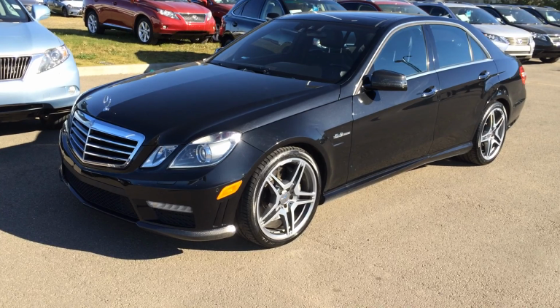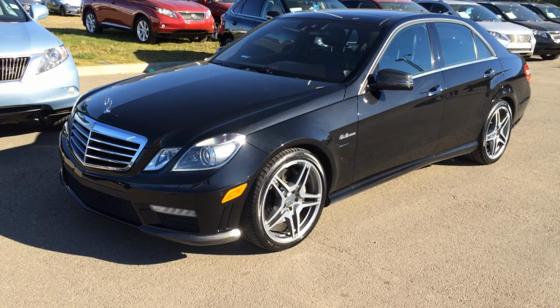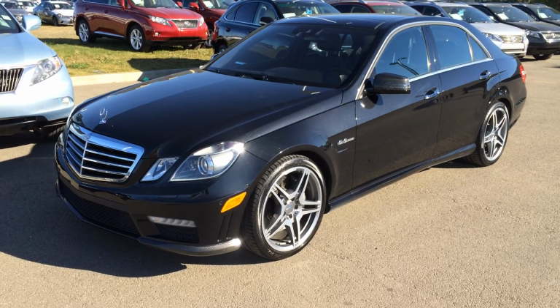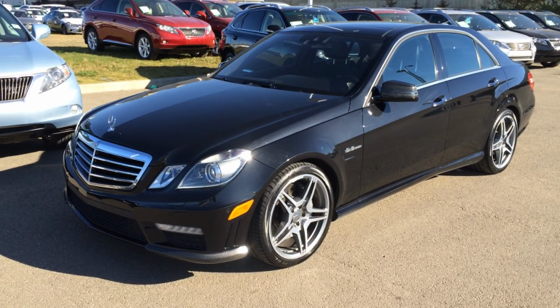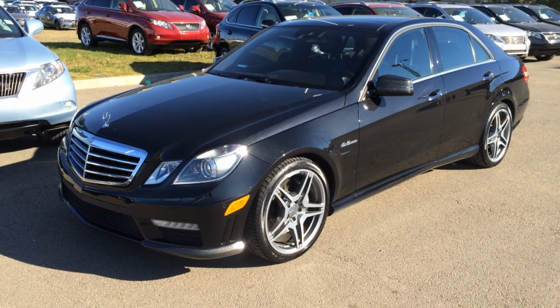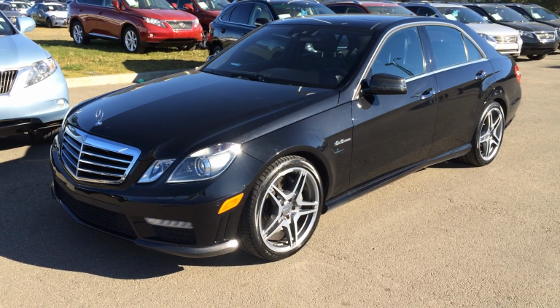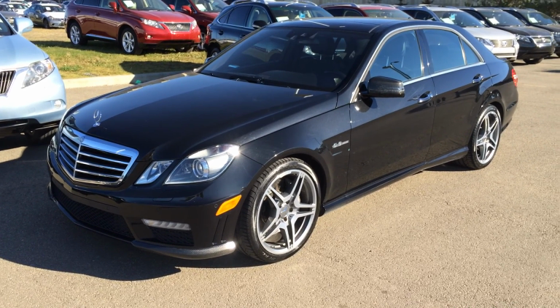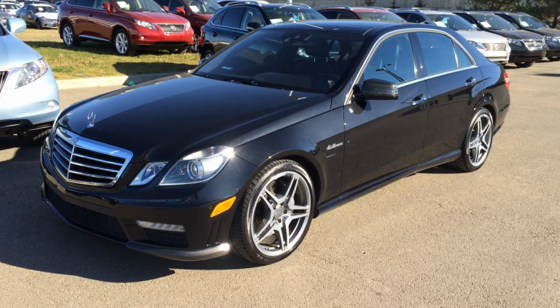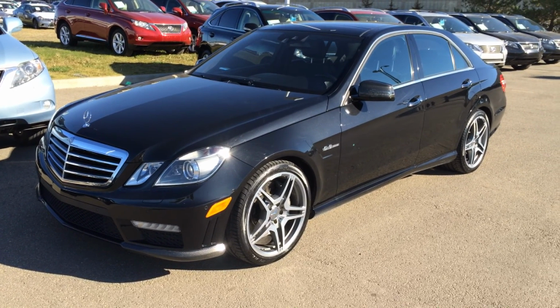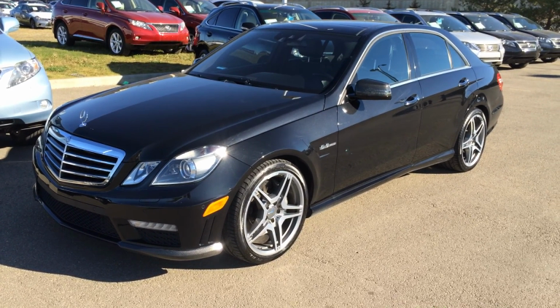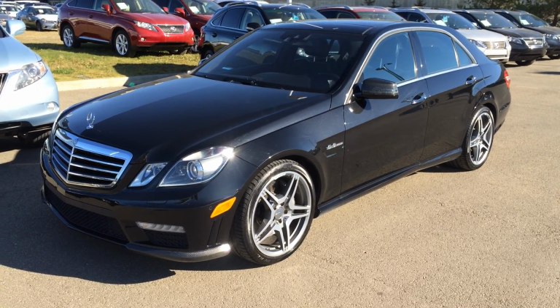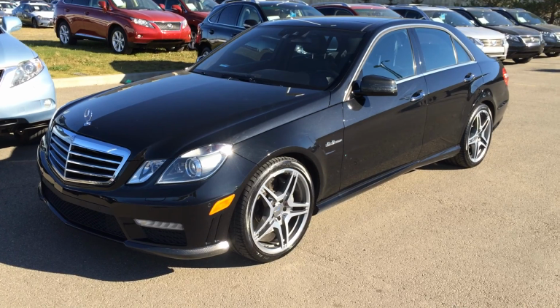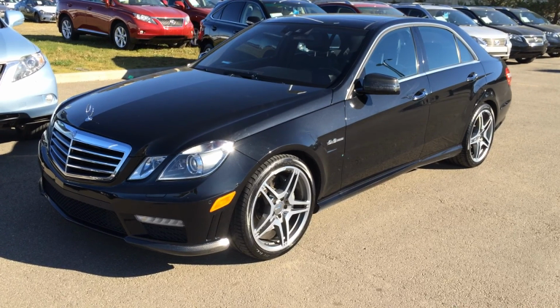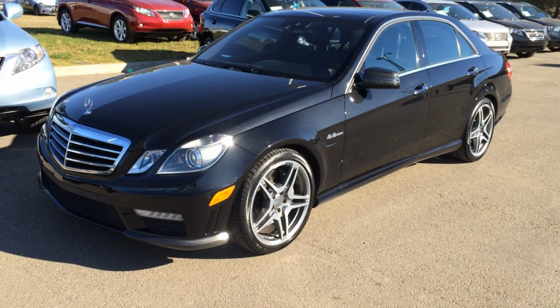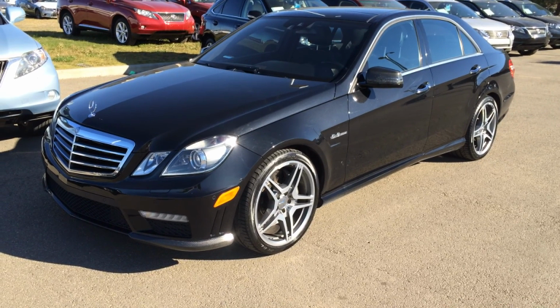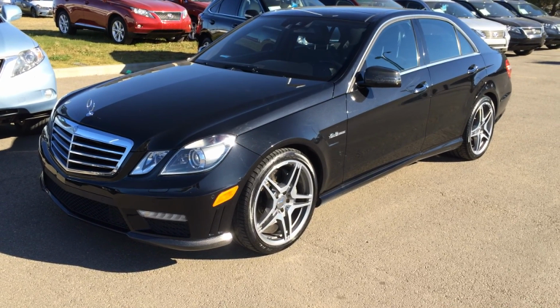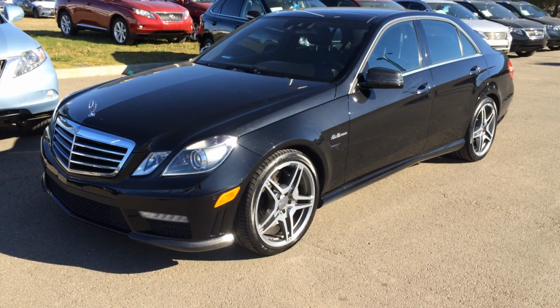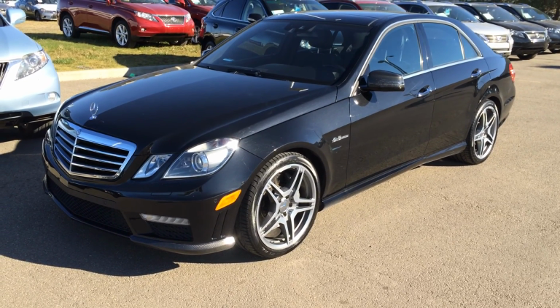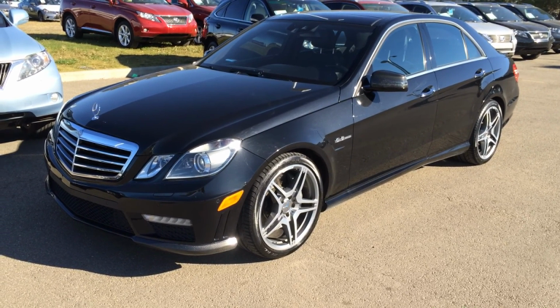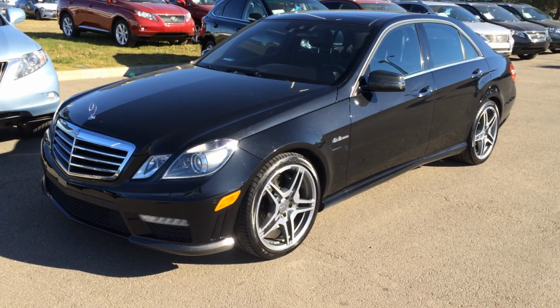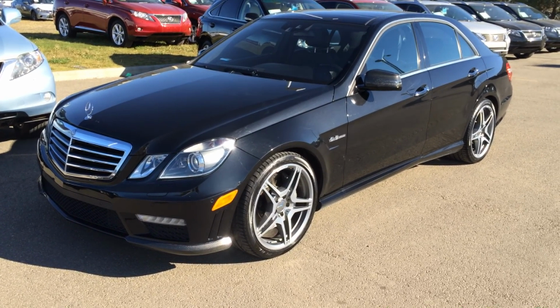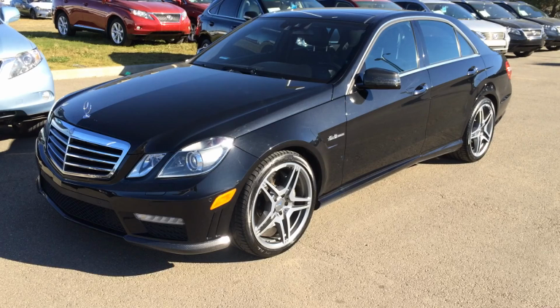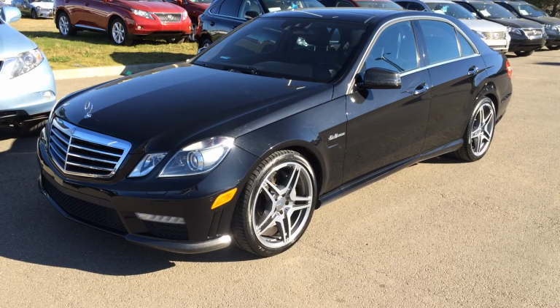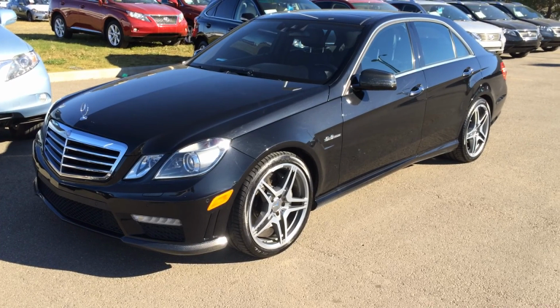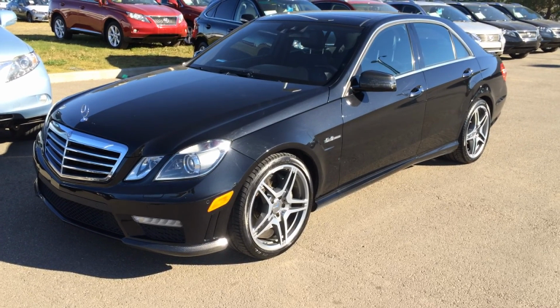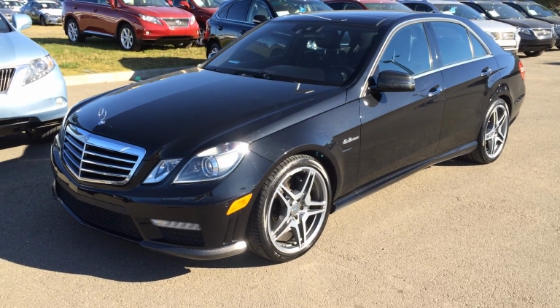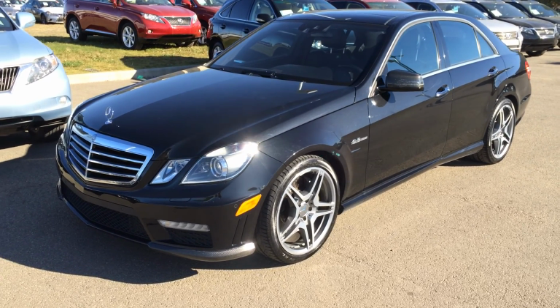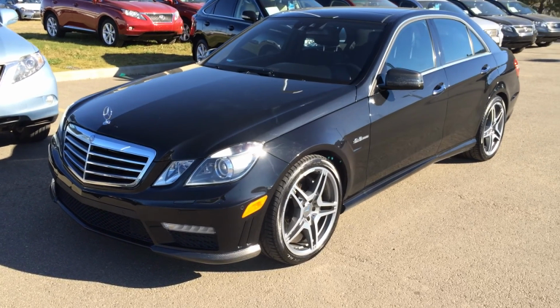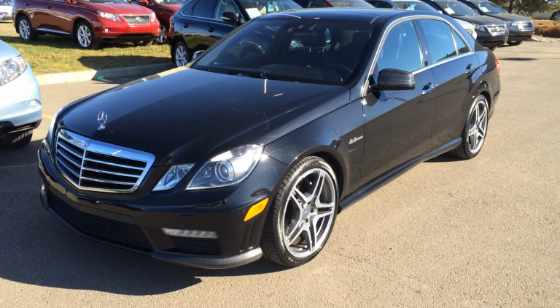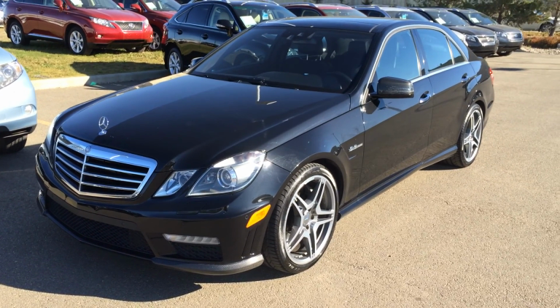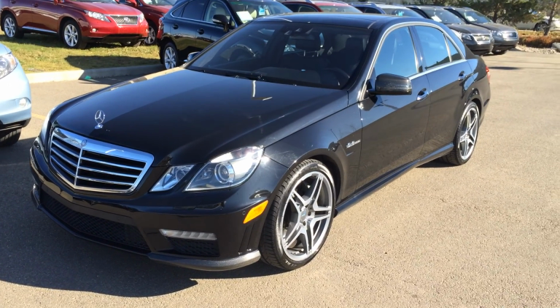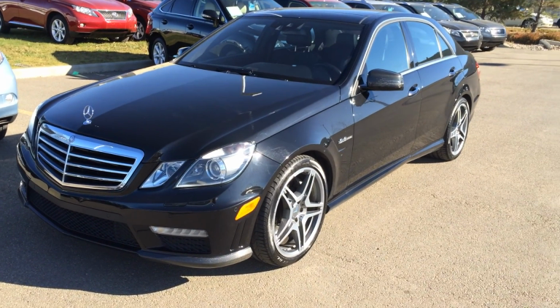We're looking at a pre-owned 2010 Mercedes-Benz E63 AMG. It's rear-wheel drive. We have the black metallic exterior and the black interior. It has a 6.2 litre, eight-cylinder engine, seven-speed automatic transmission. It's a four-door, five-passenger.